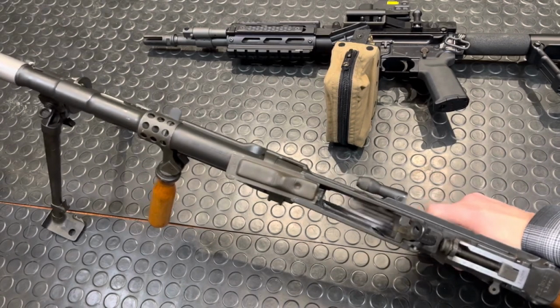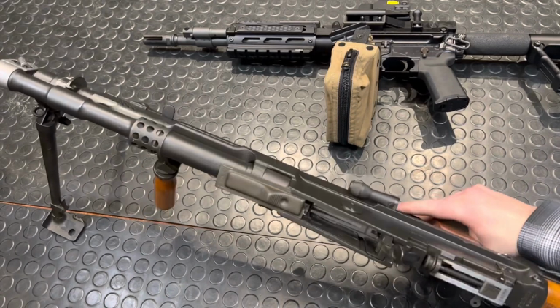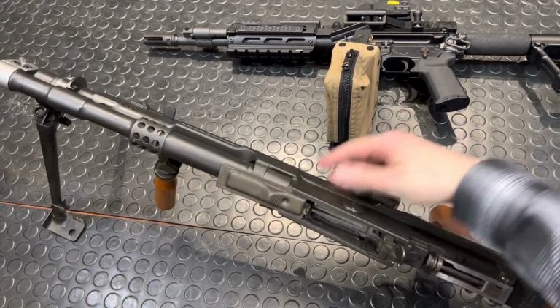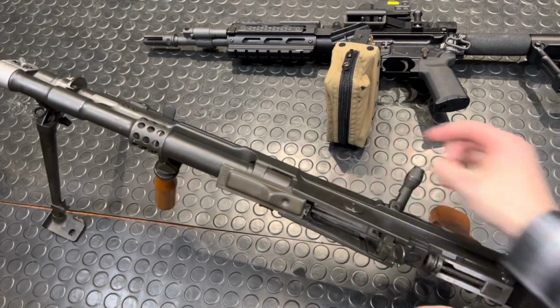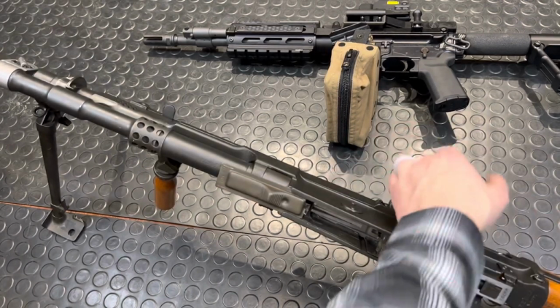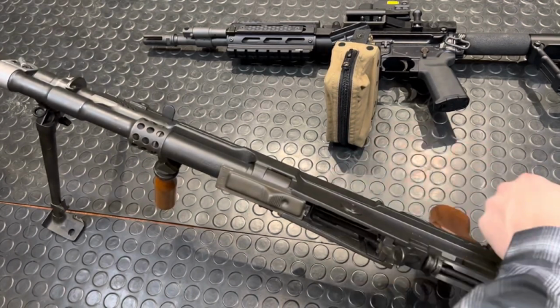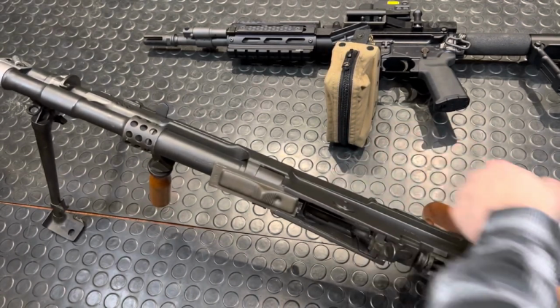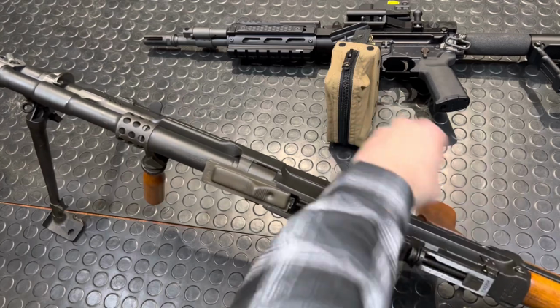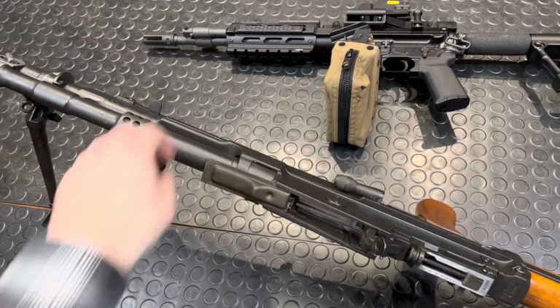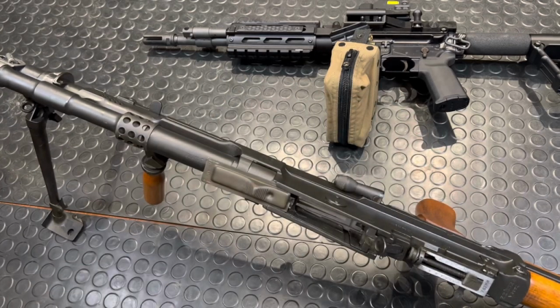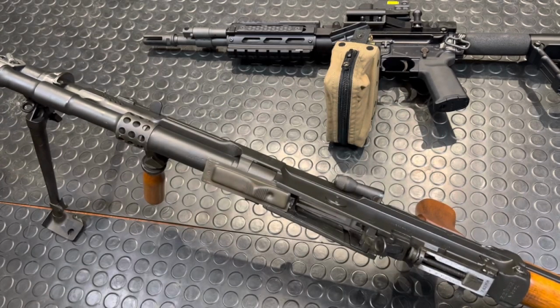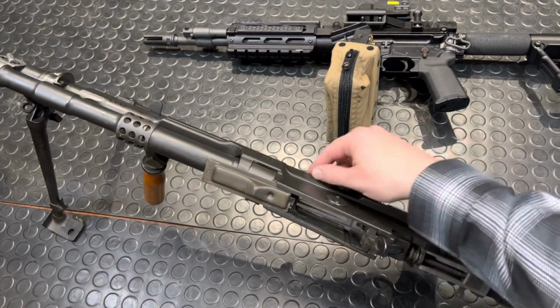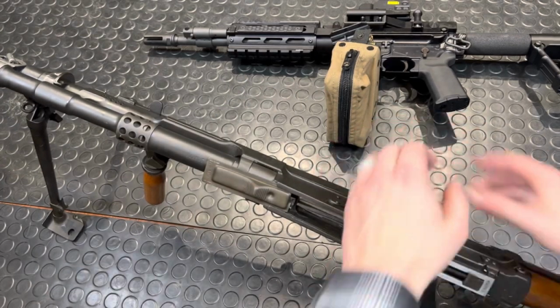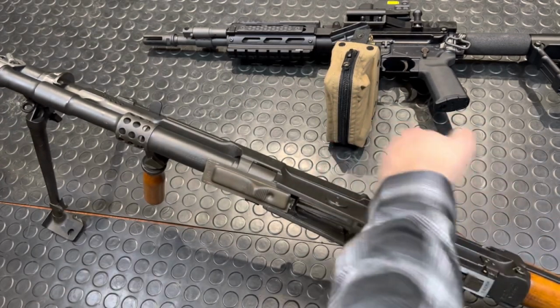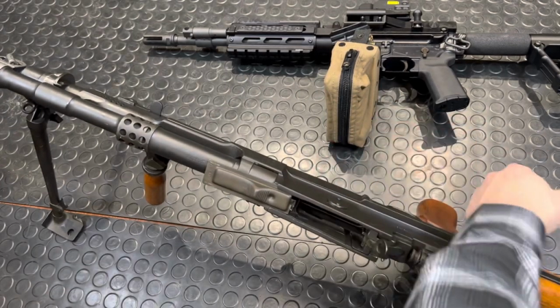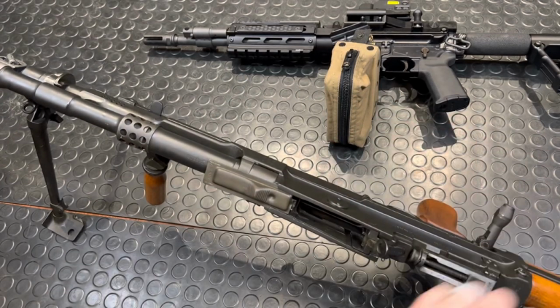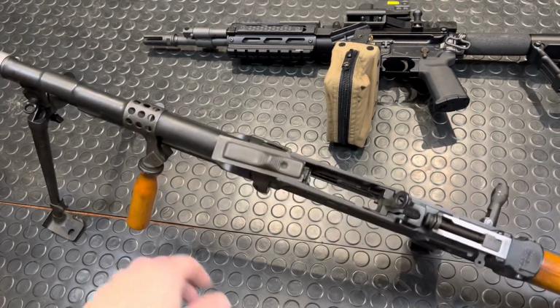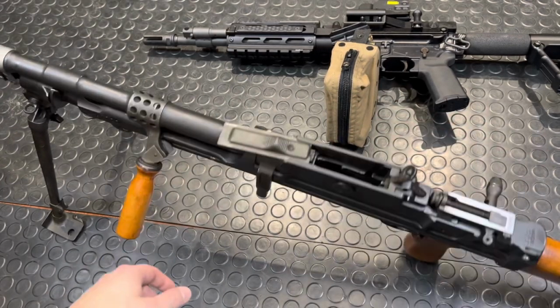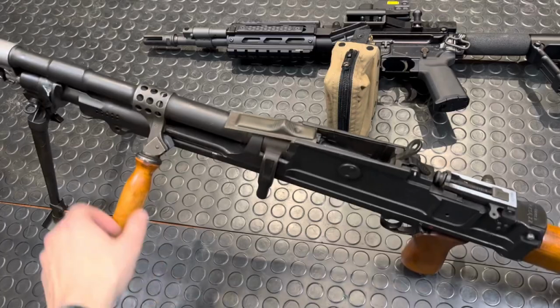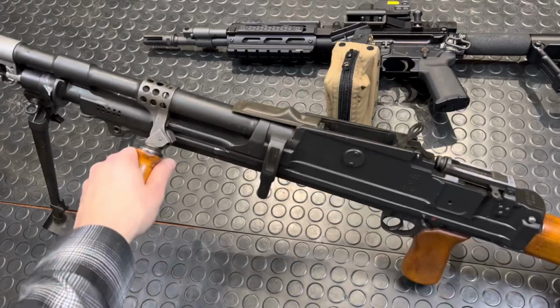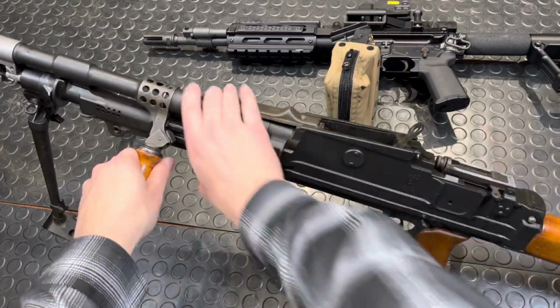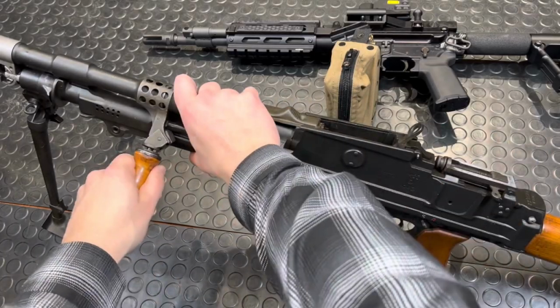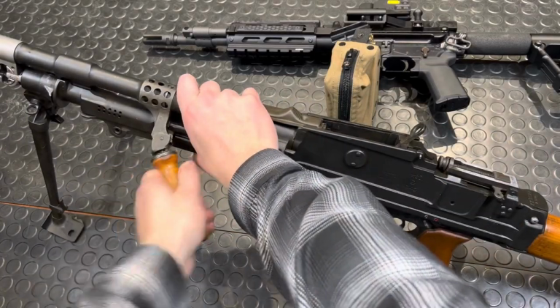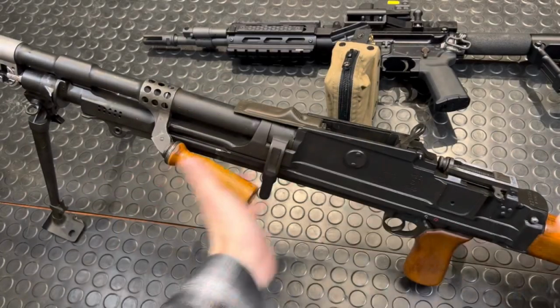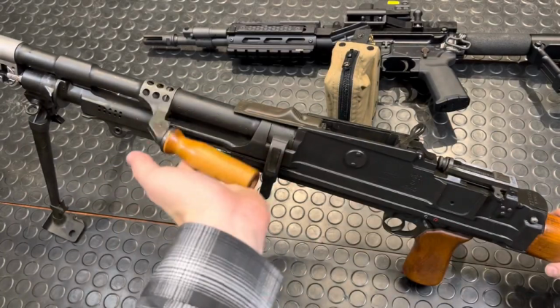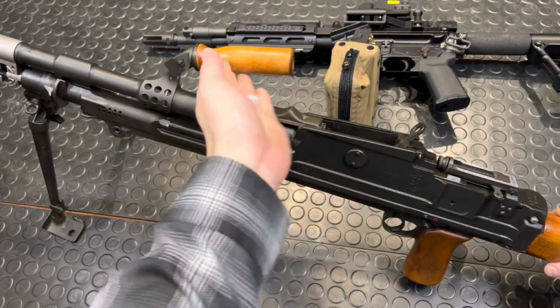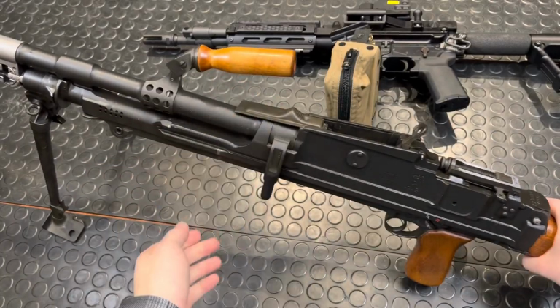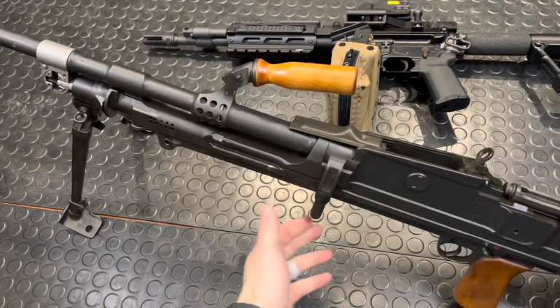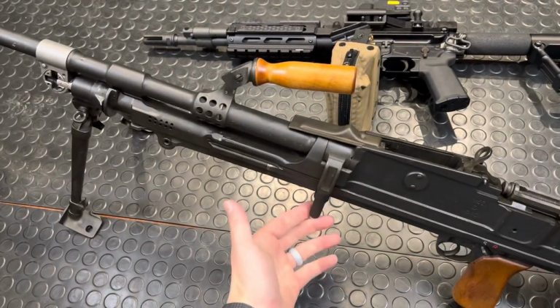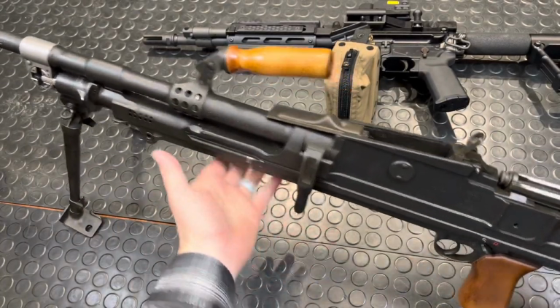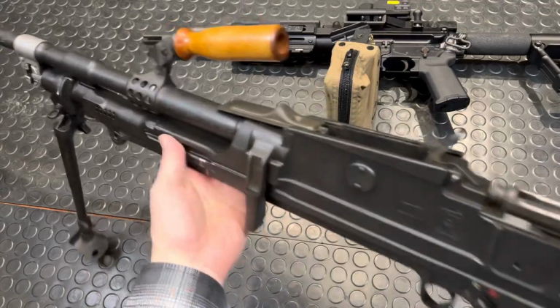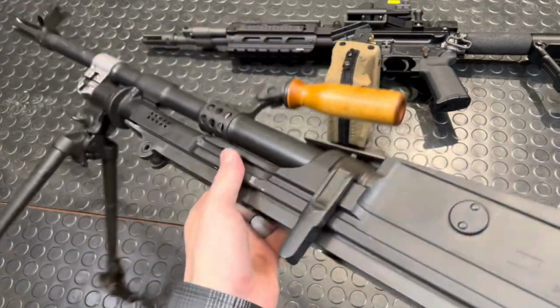We are clear. We'll lock this back first, and we're going to put this carry handle in the top position, then flip this guy around.